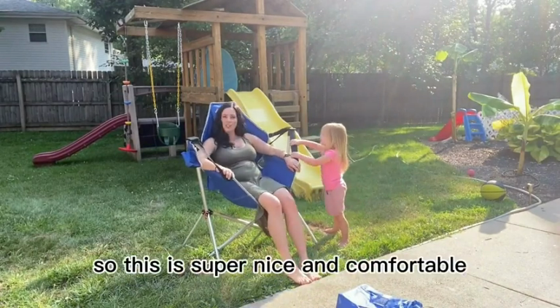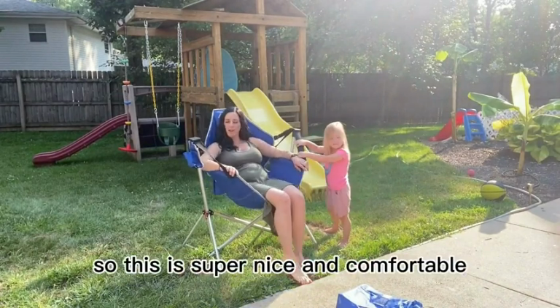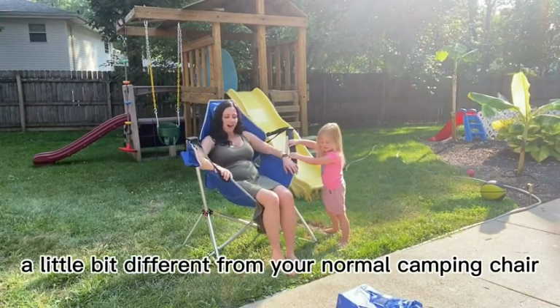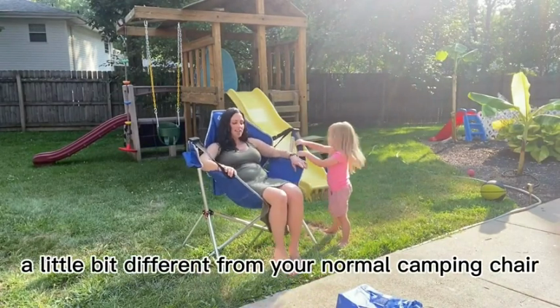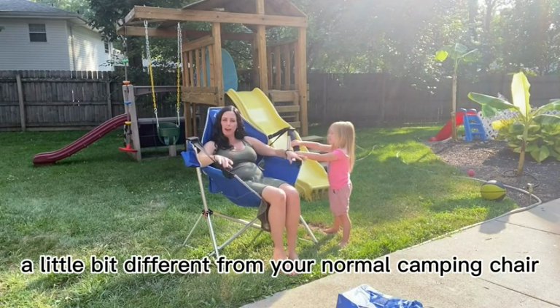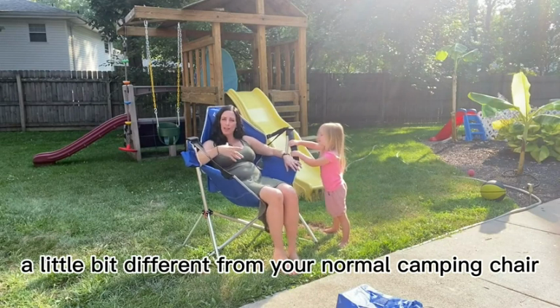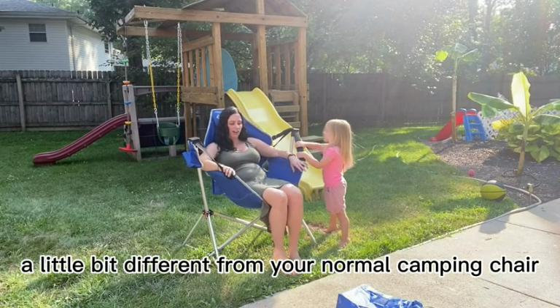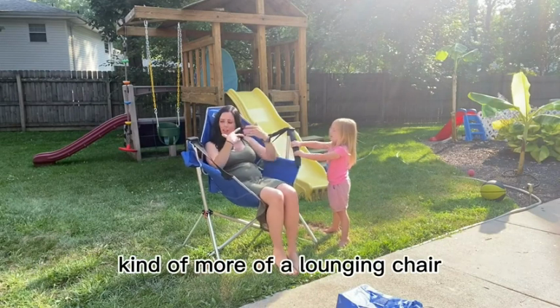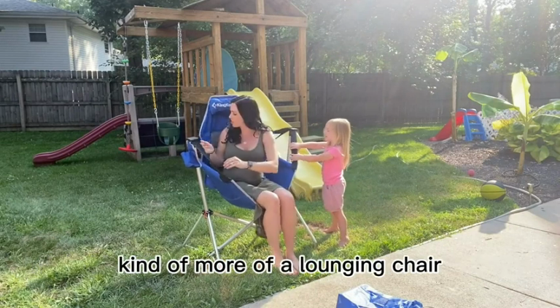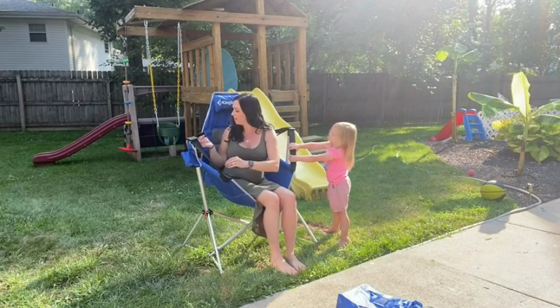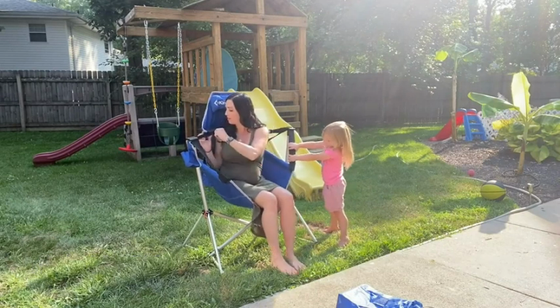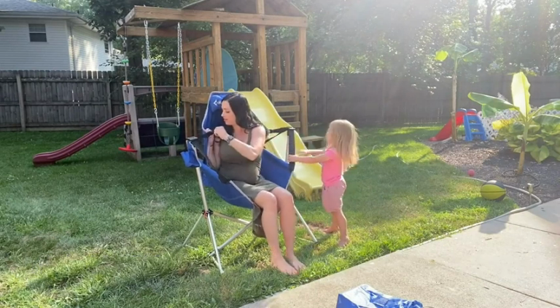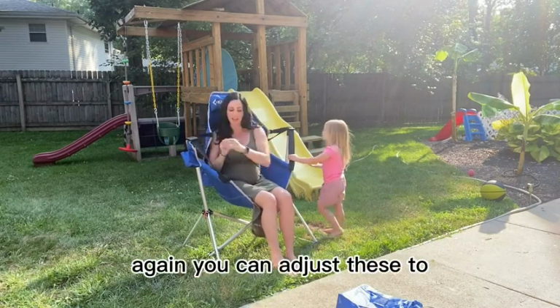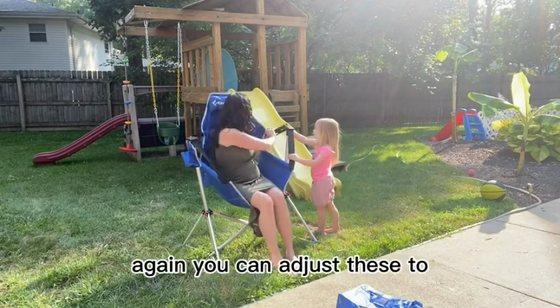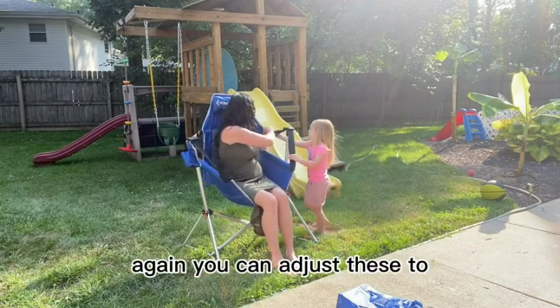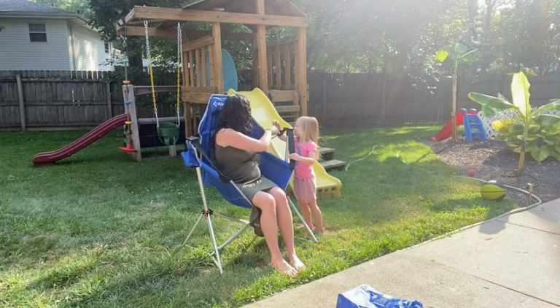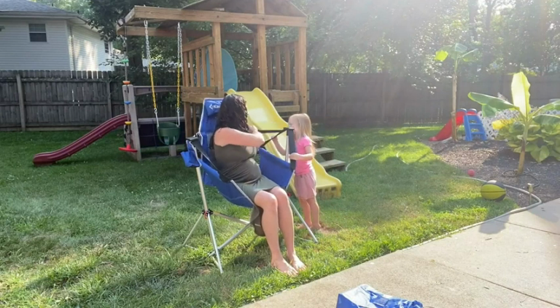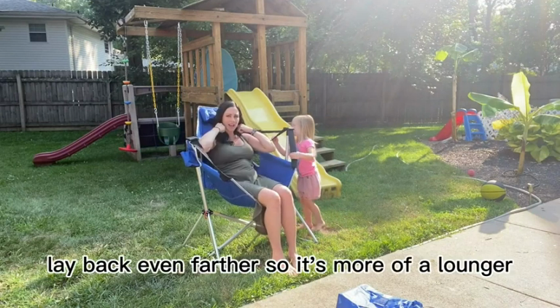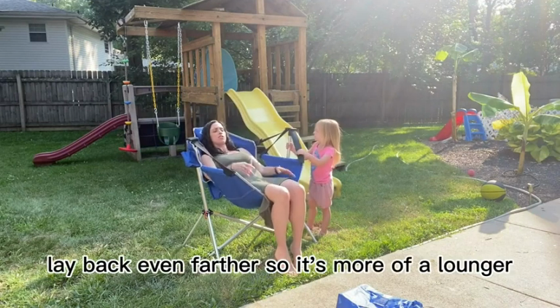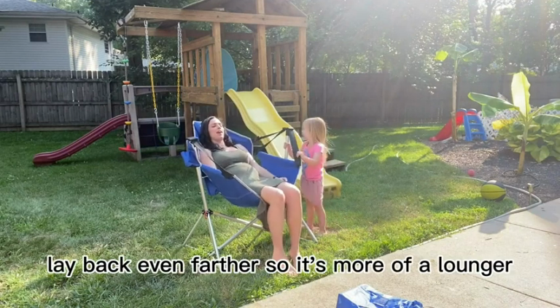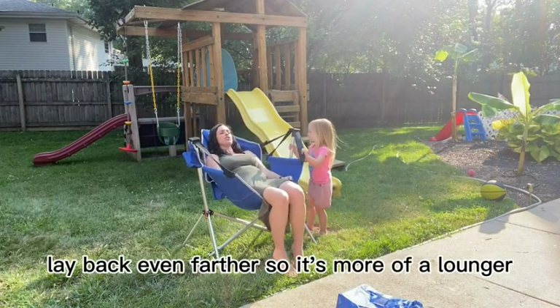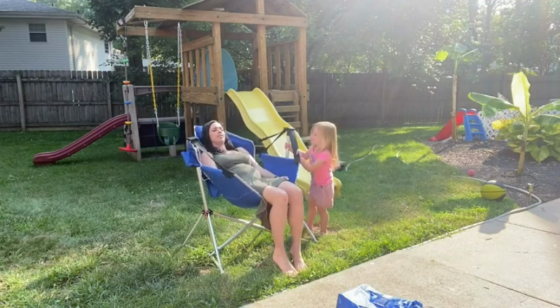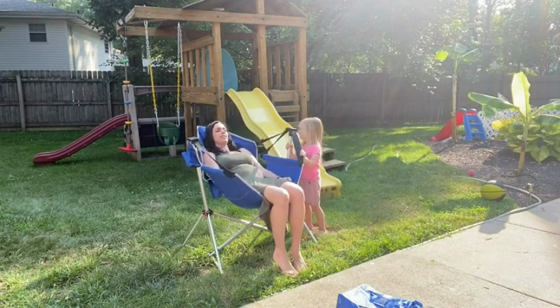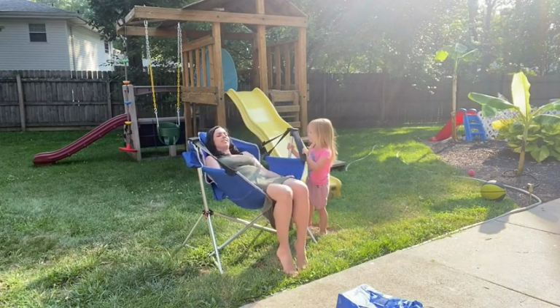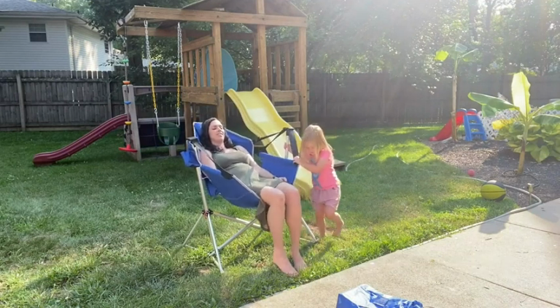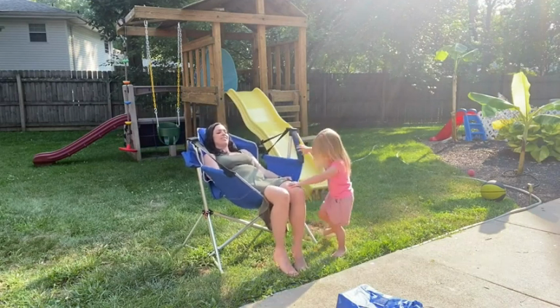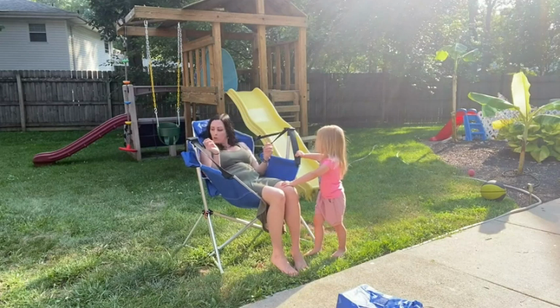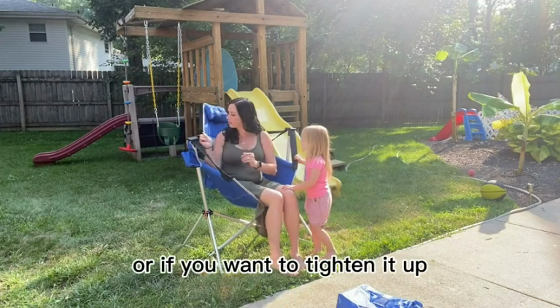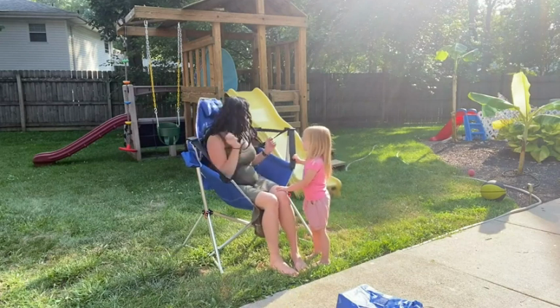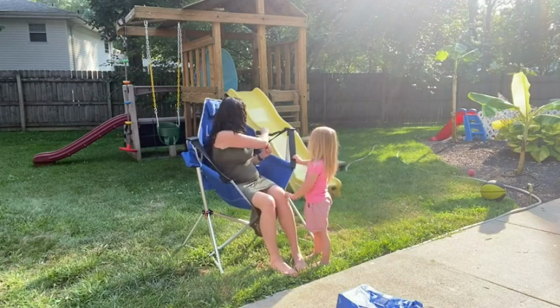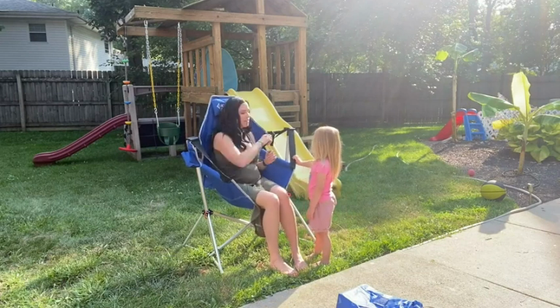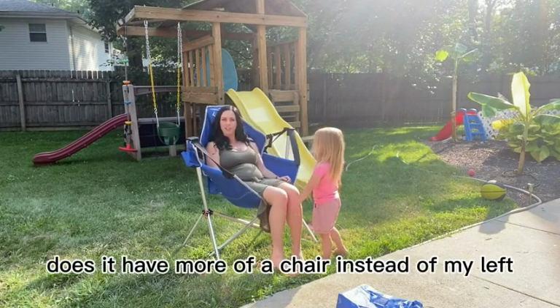This is super nice and comfortable — a little bit different from your normal camping chair, more of a lounging chair. You can adjust these to lay back even farther so it's more of a lounger, or if you want to tighten it up to have more of a chair.